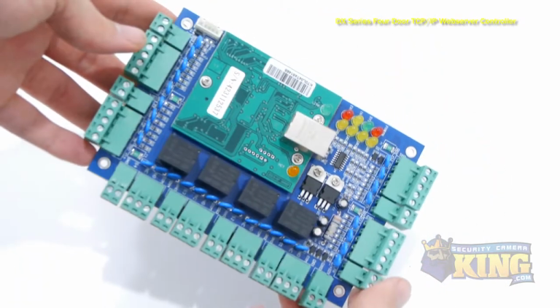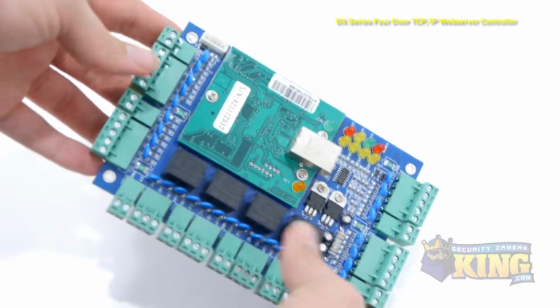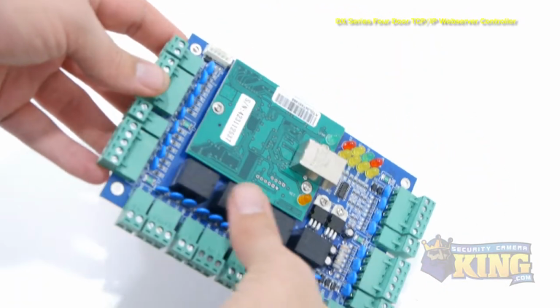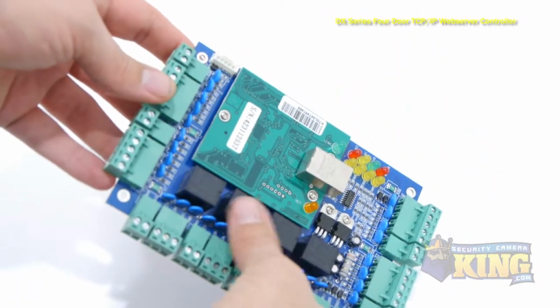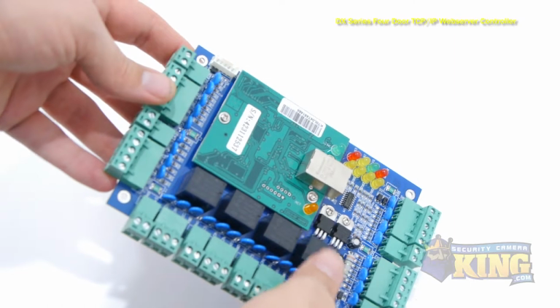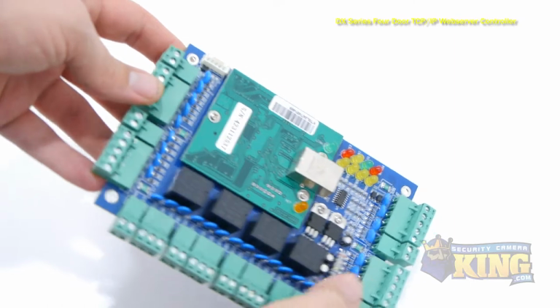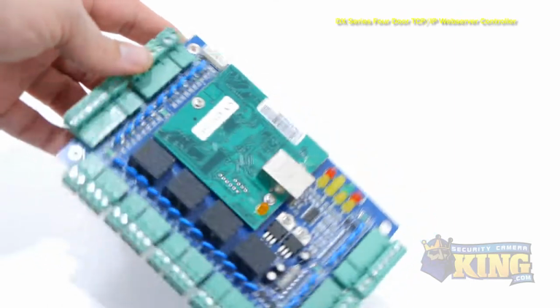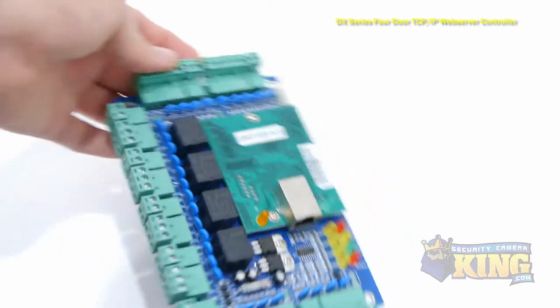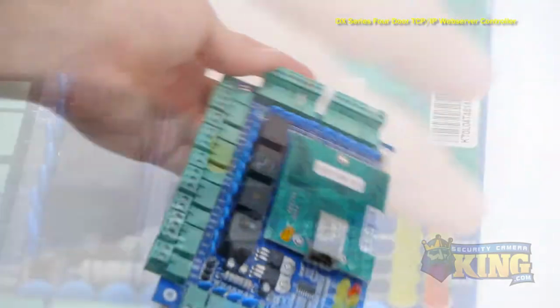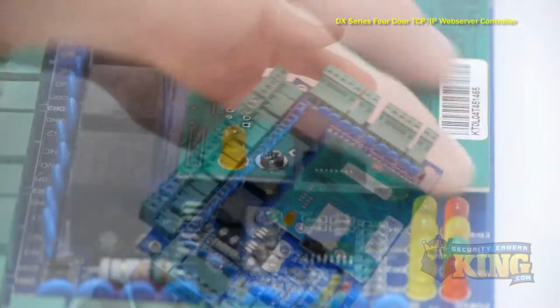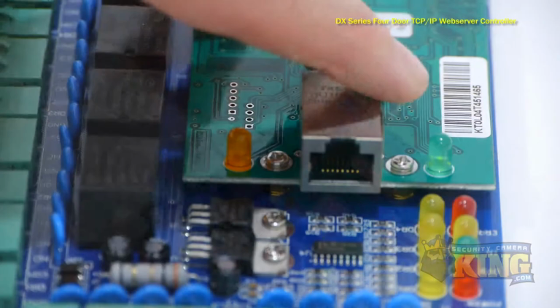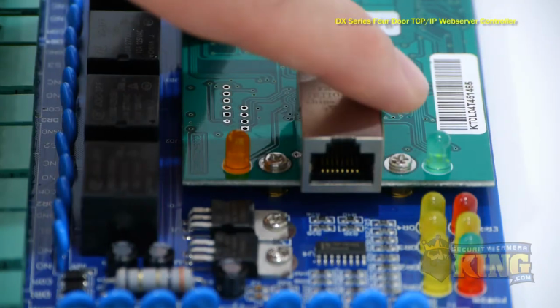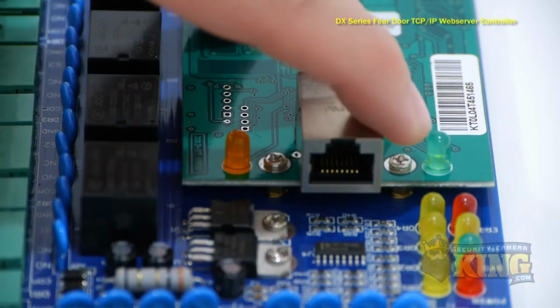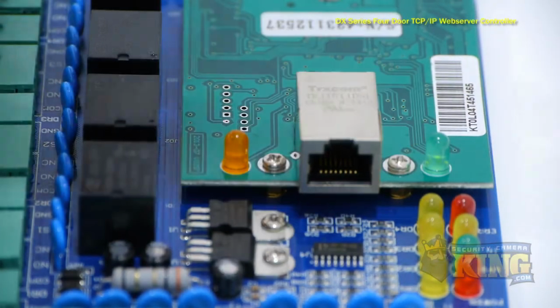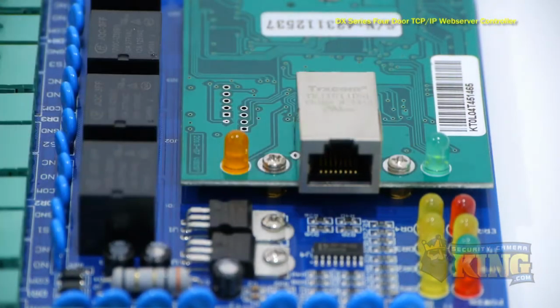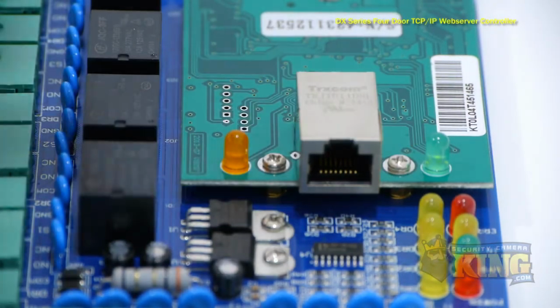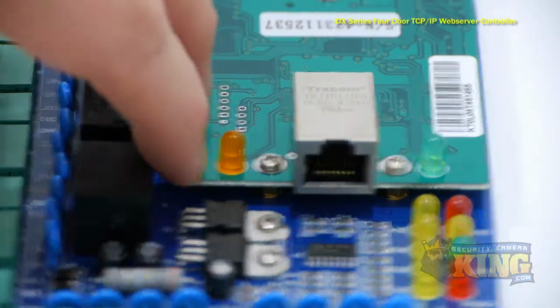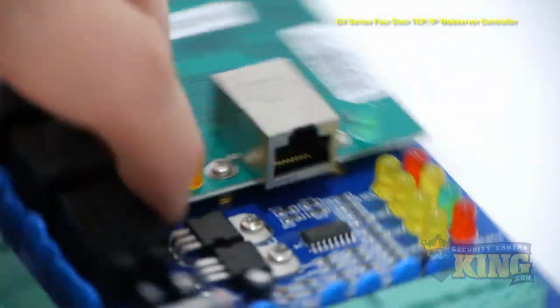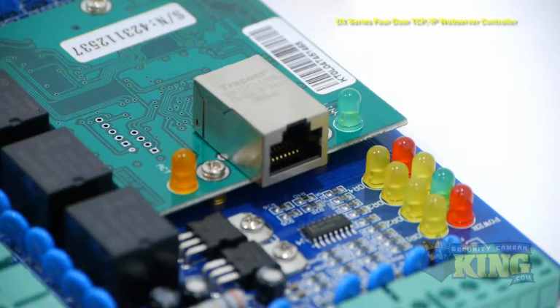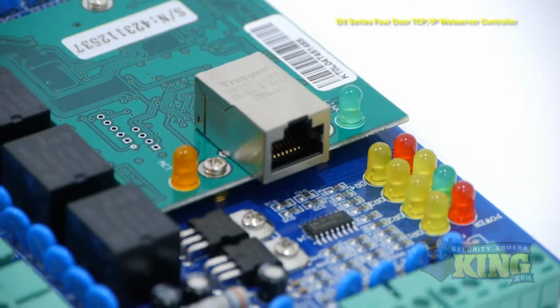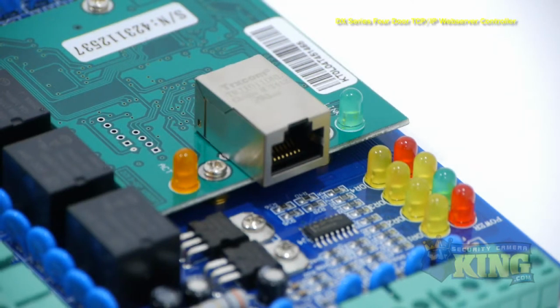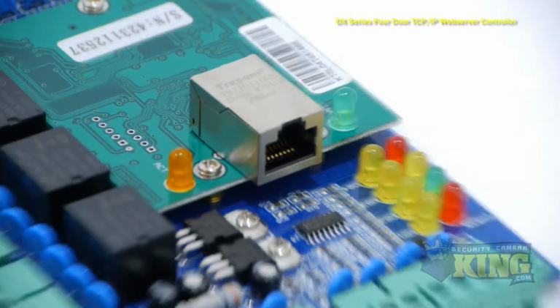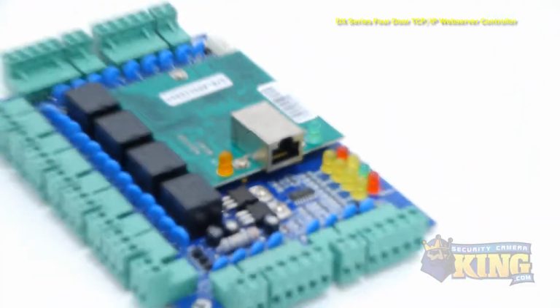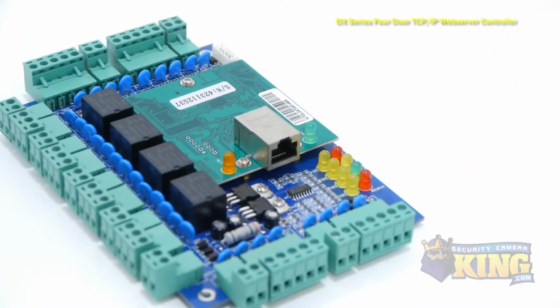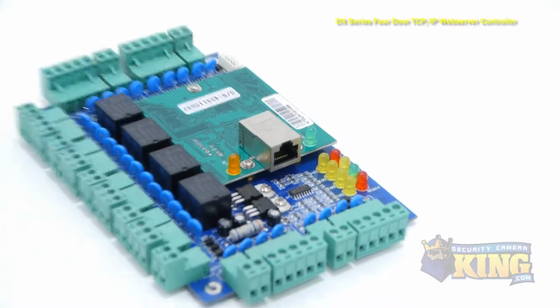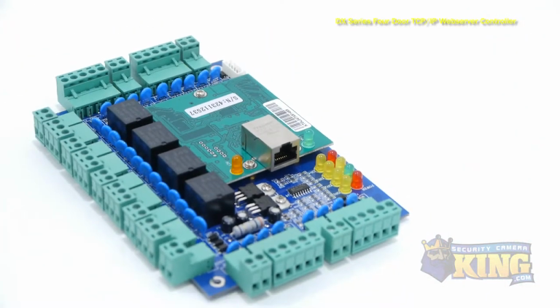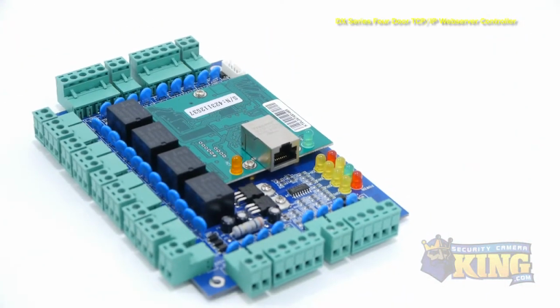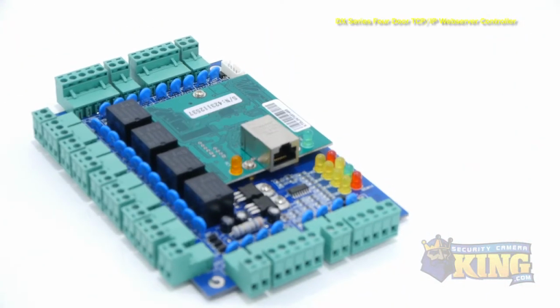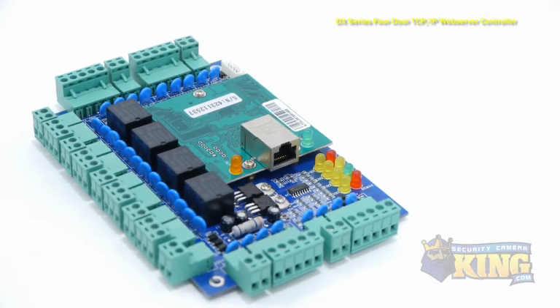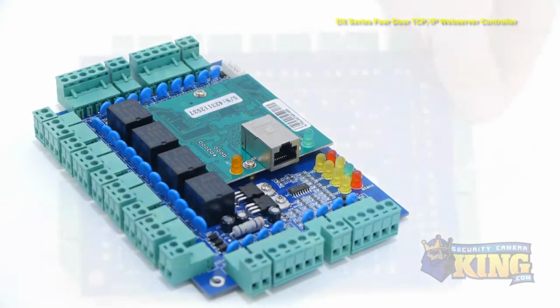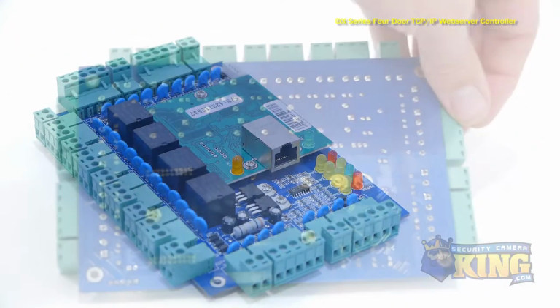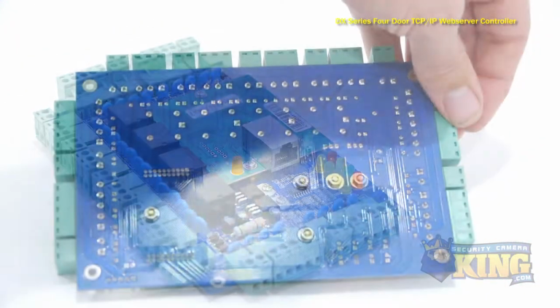This board is designed for ease of use. Simply connect a CAT5 Ethernet cable from the RJ45 port on the control board so that any PC on your network can access the board and all of its functions using the access software.